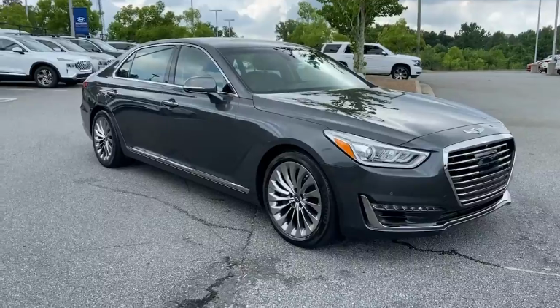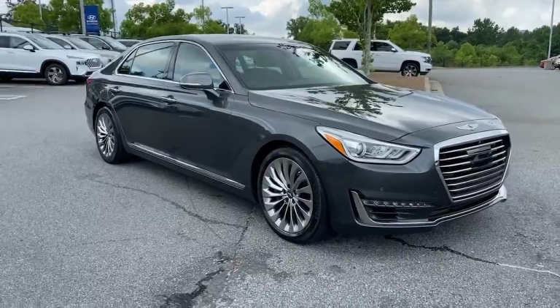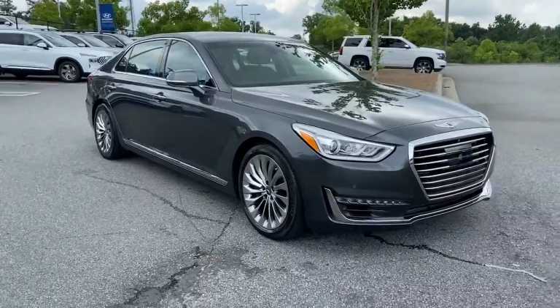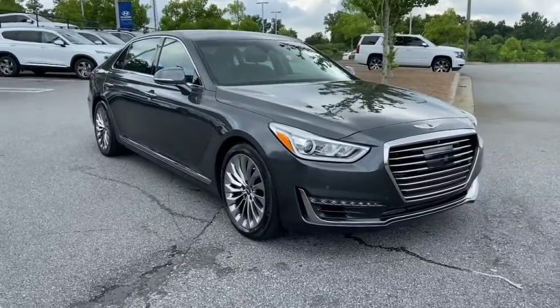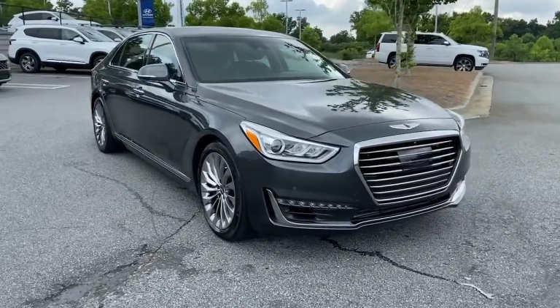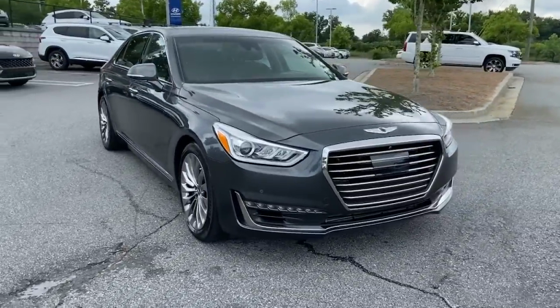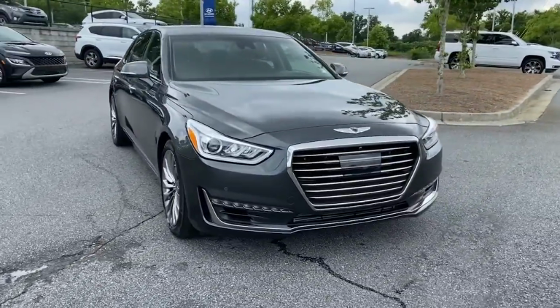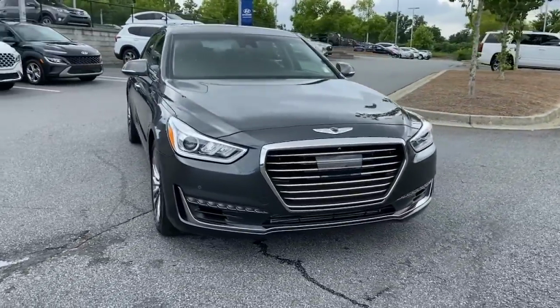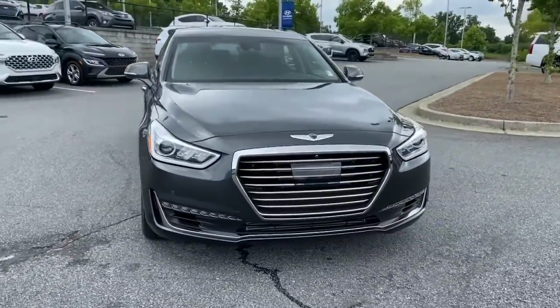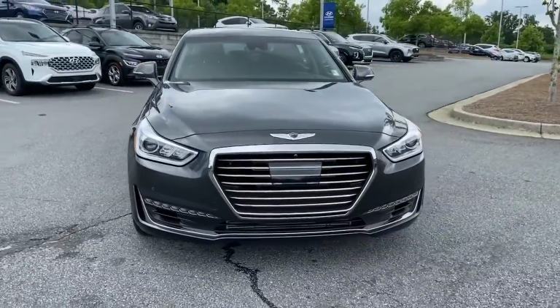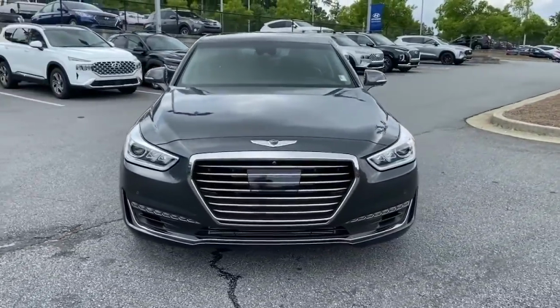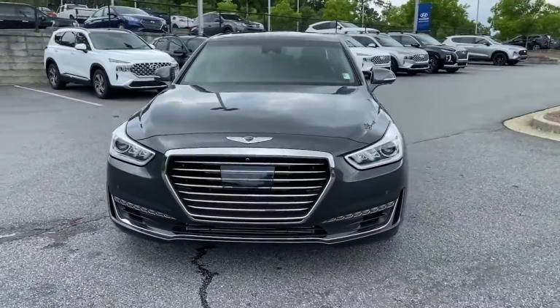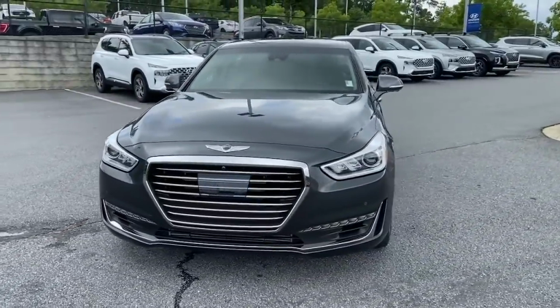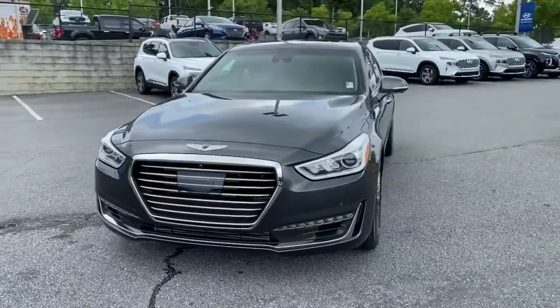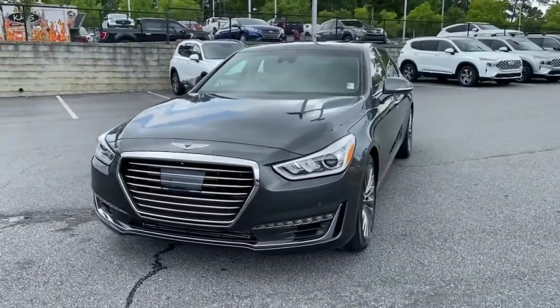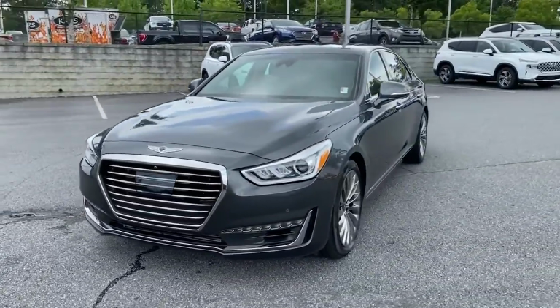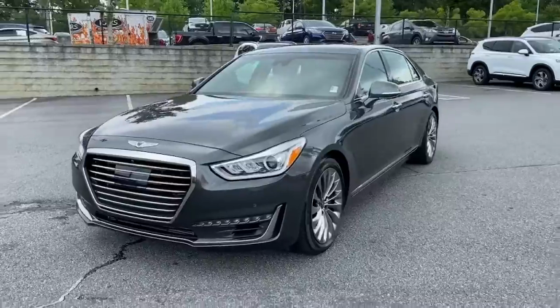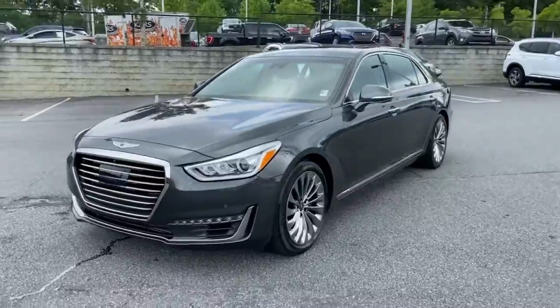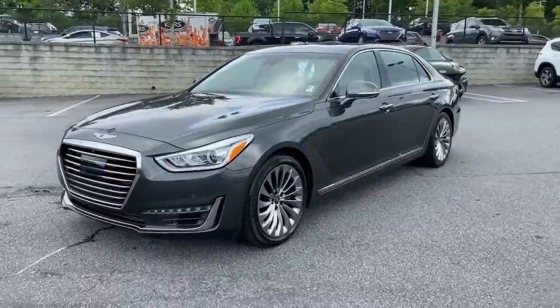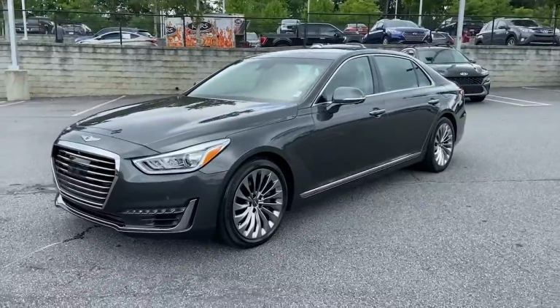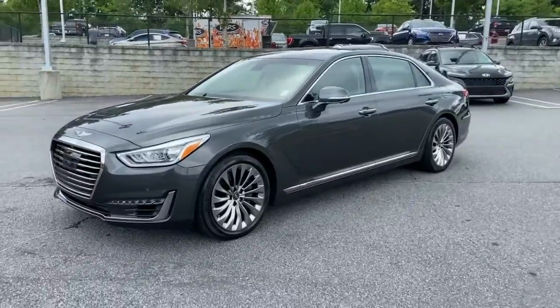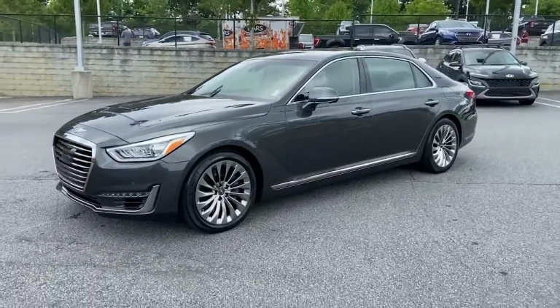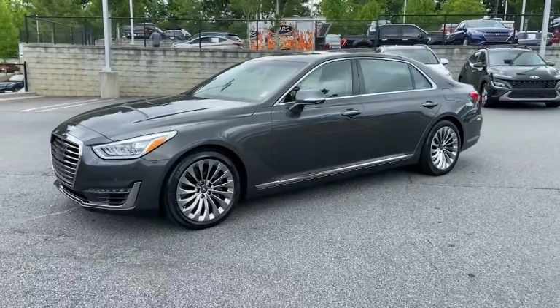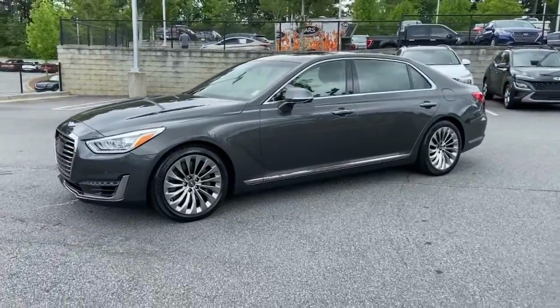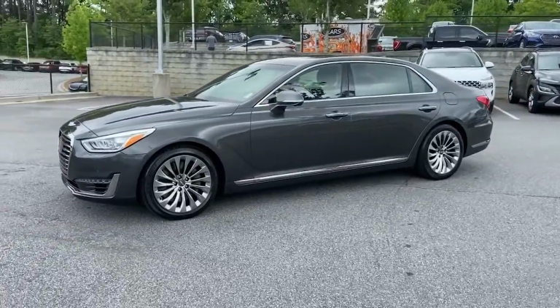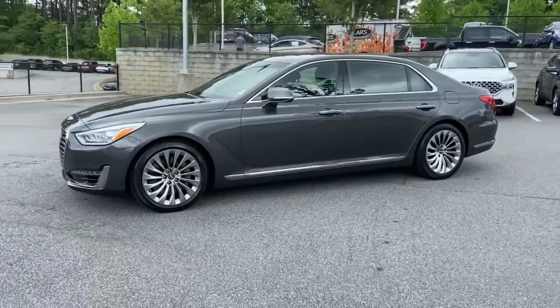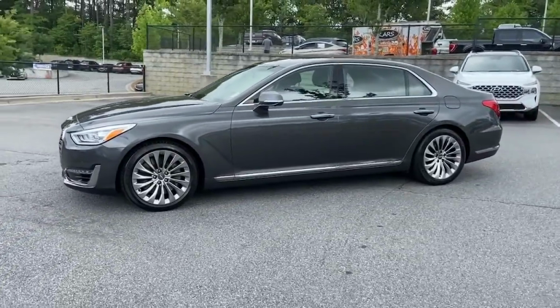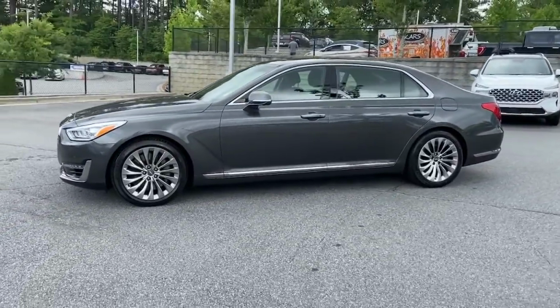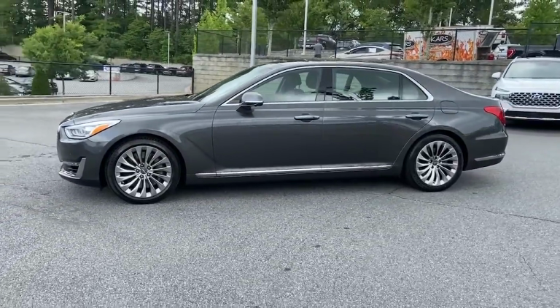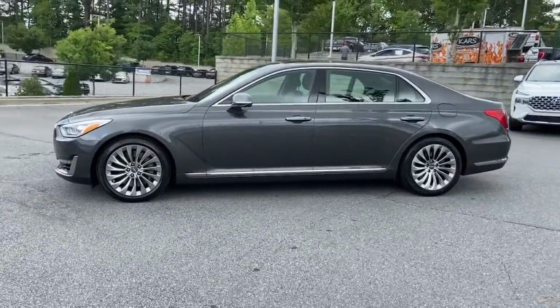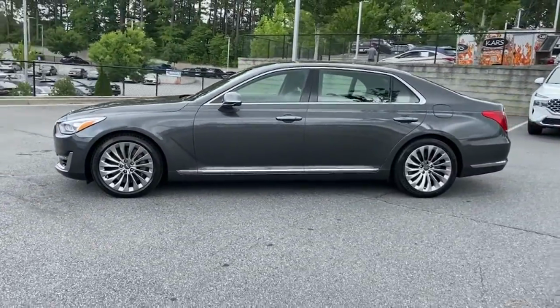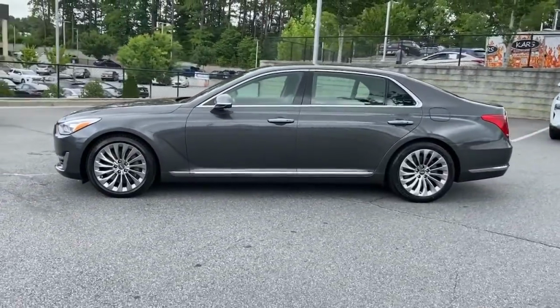Can you see yourself in the 2018 Genesis G90? With less than 50,000 miles on the odometer, this vehicle provides excellent value.